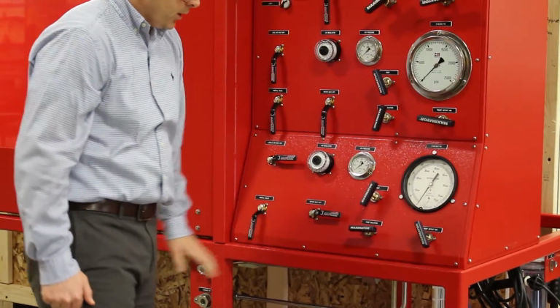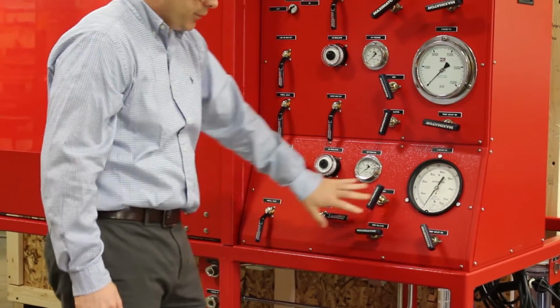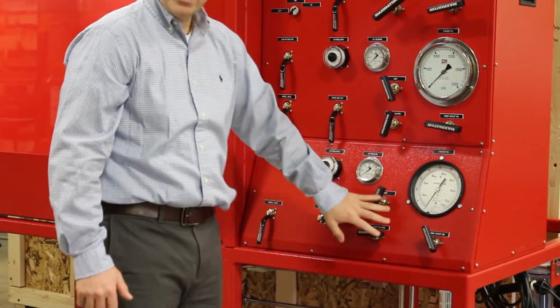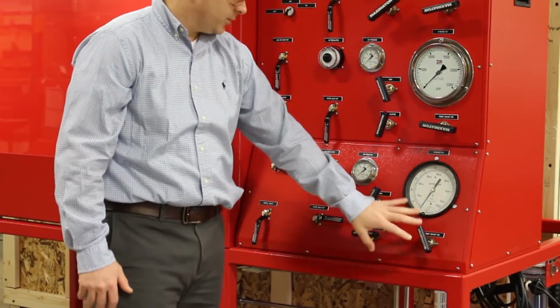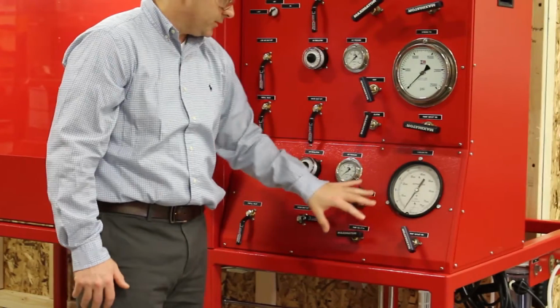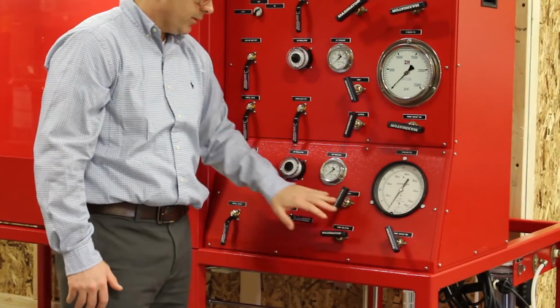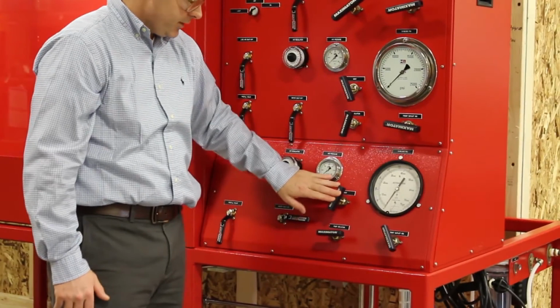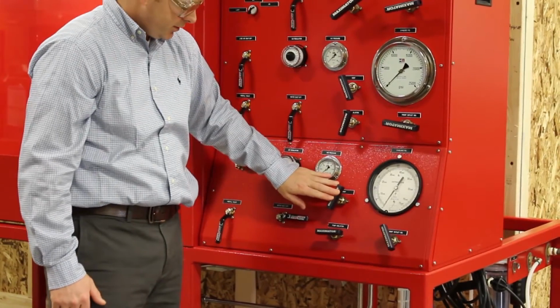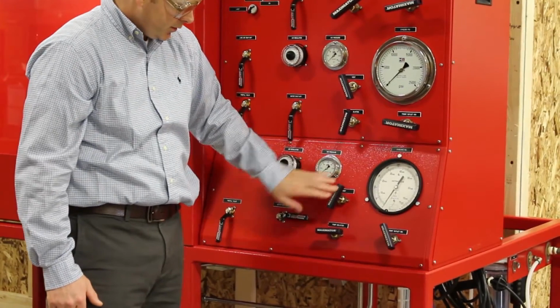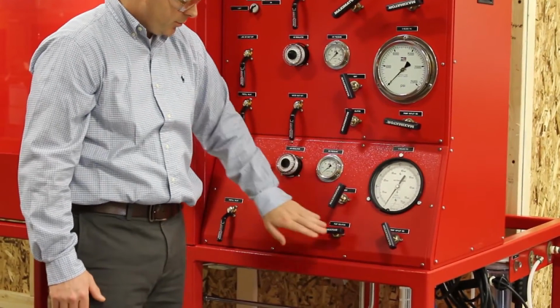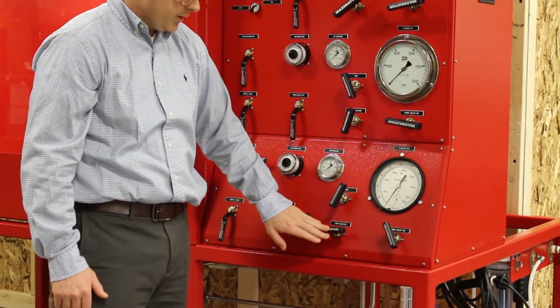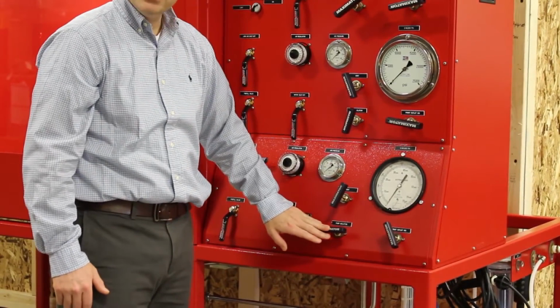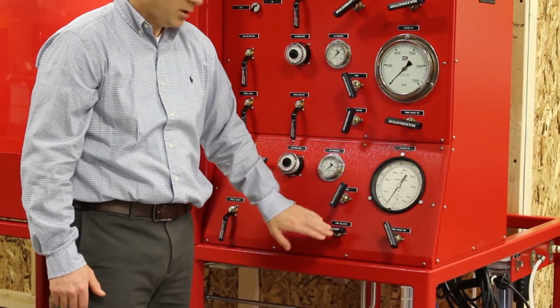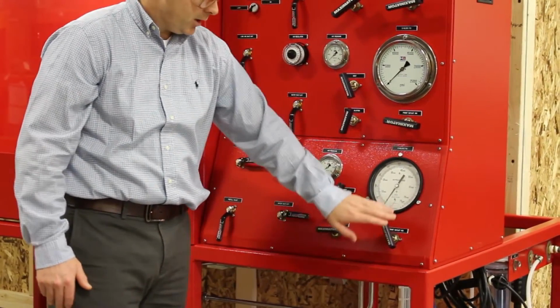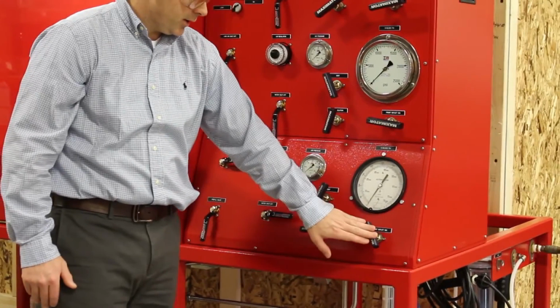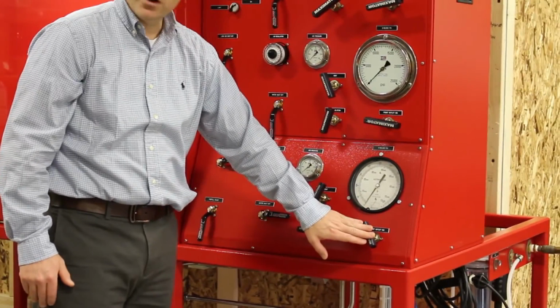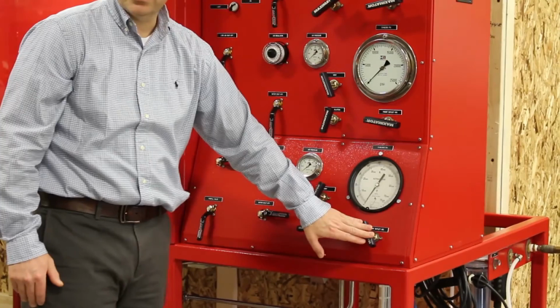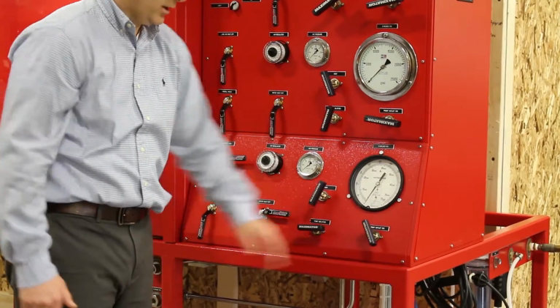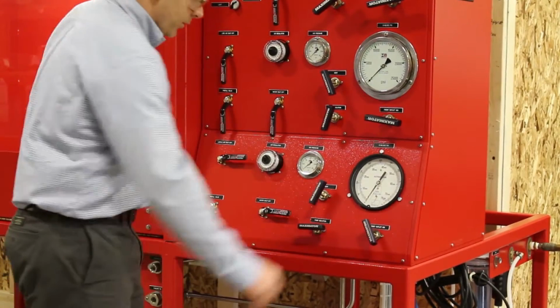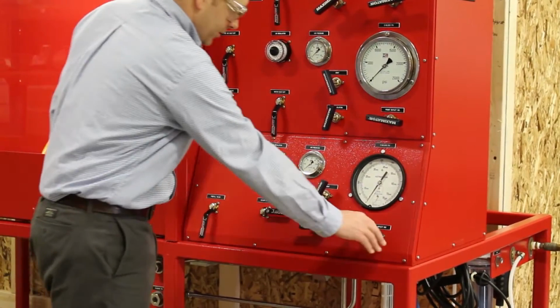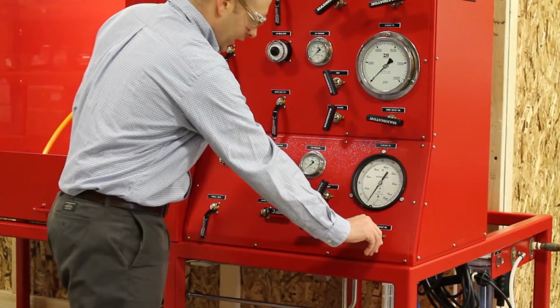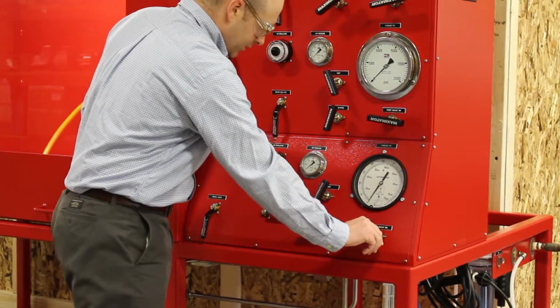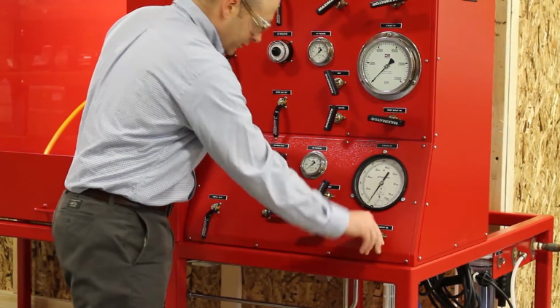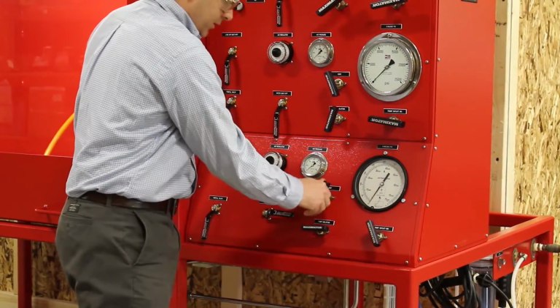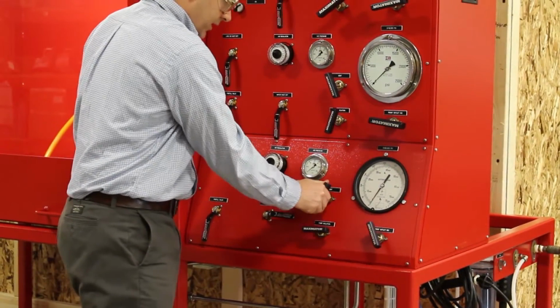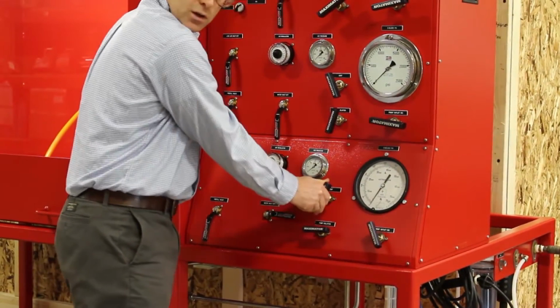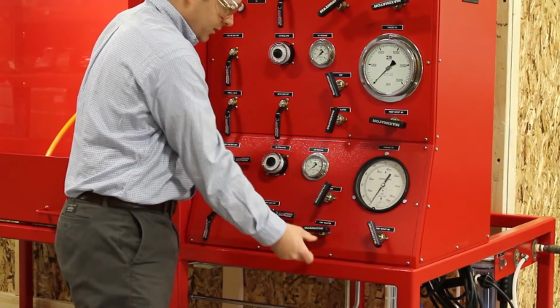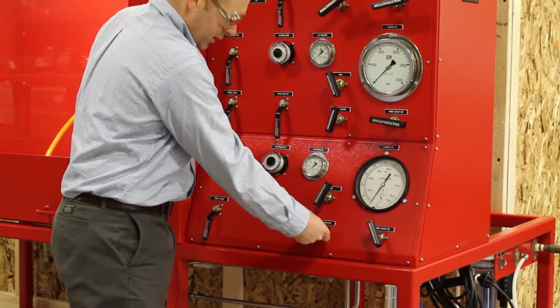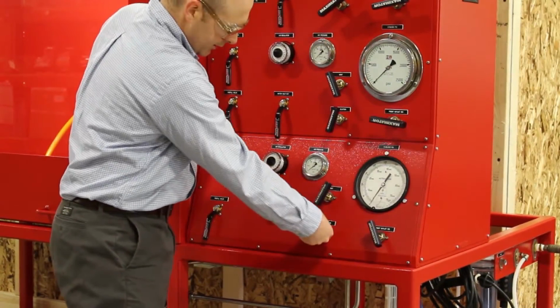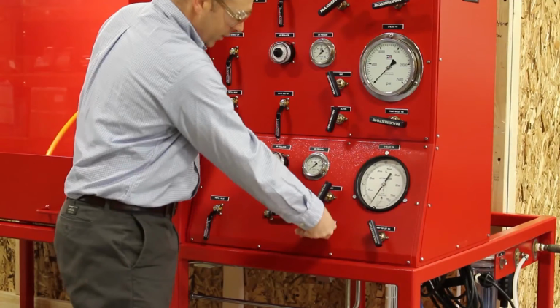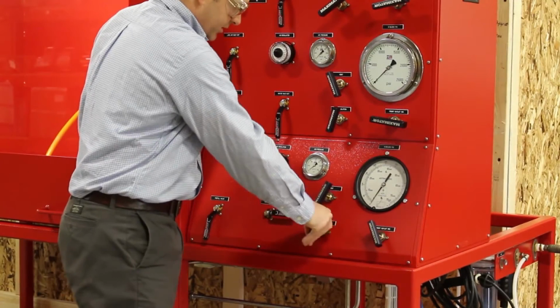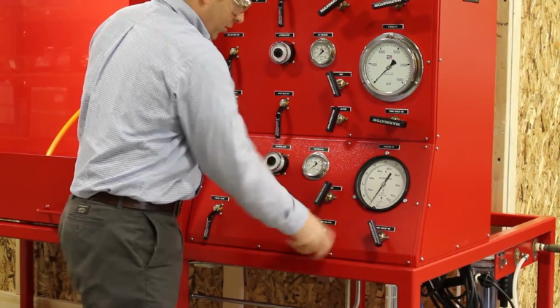There are three high-pressure valves: a vent, pump isolation, and the front outlet isolation. We're going to make sure the front outlet is closed, the vent is closed, and the pump isolation is open.